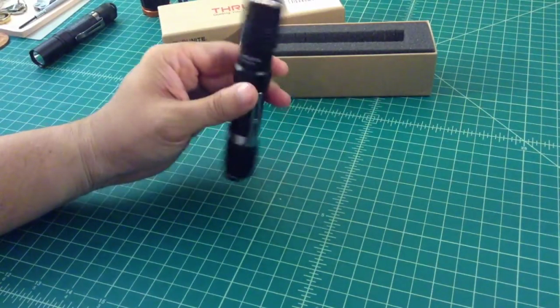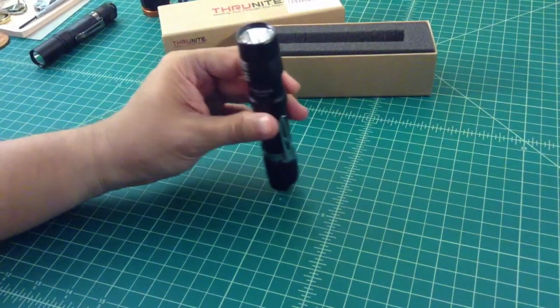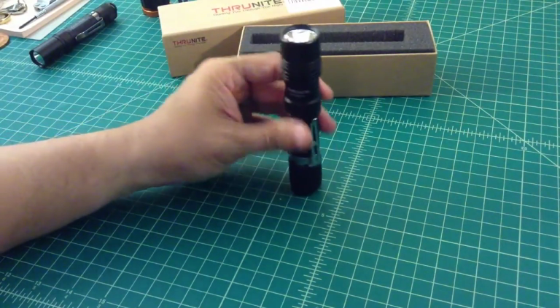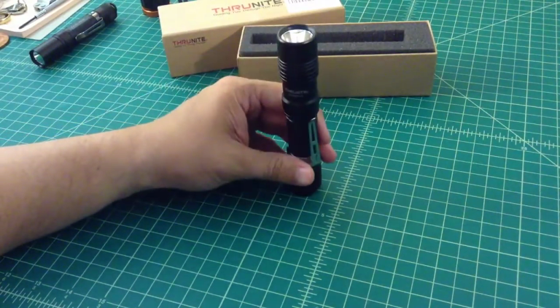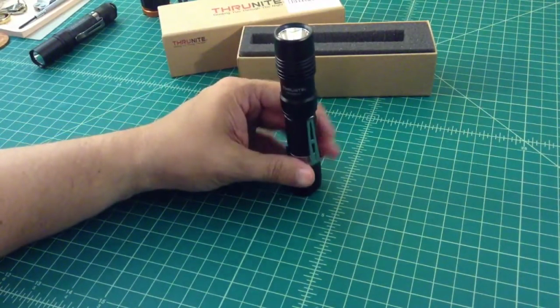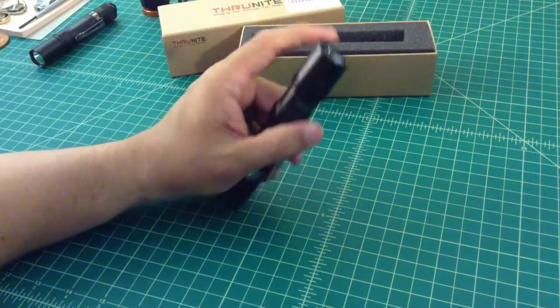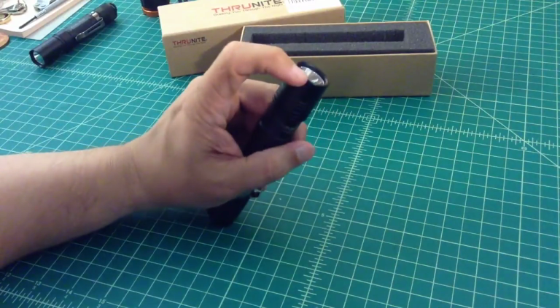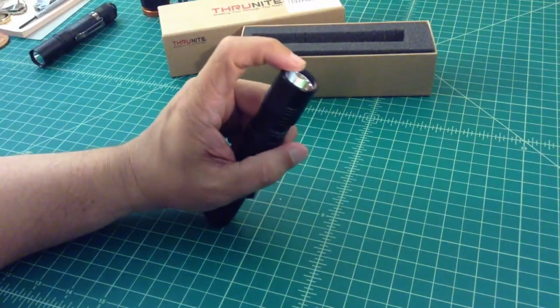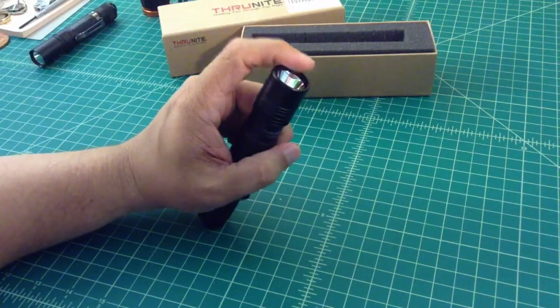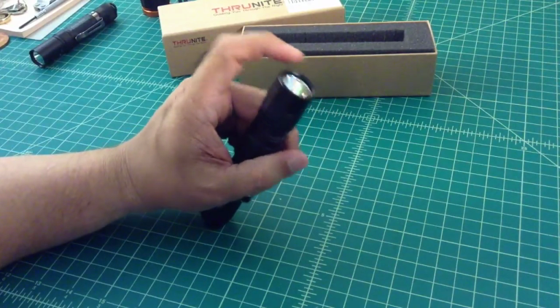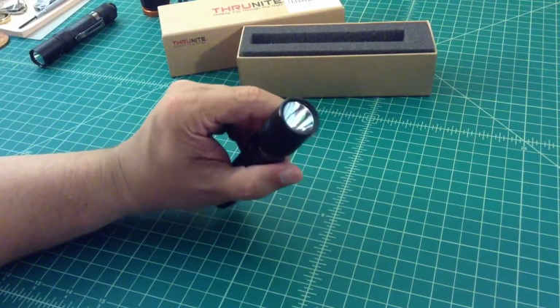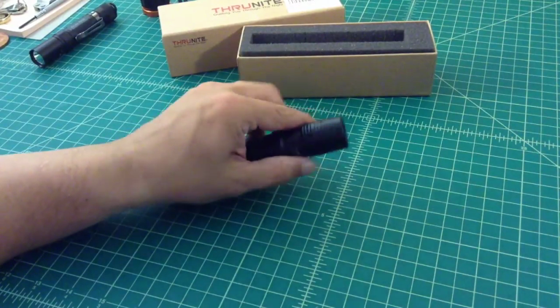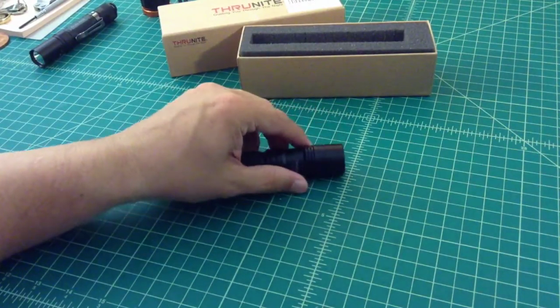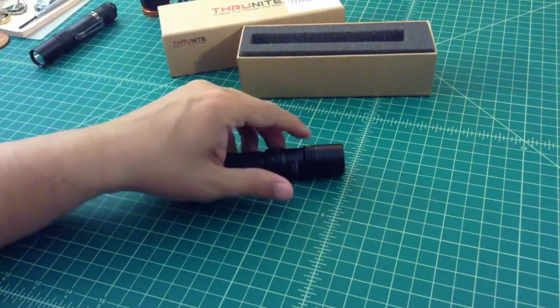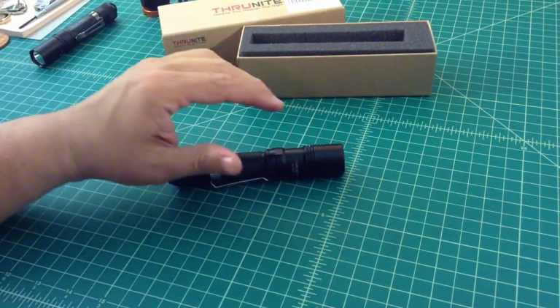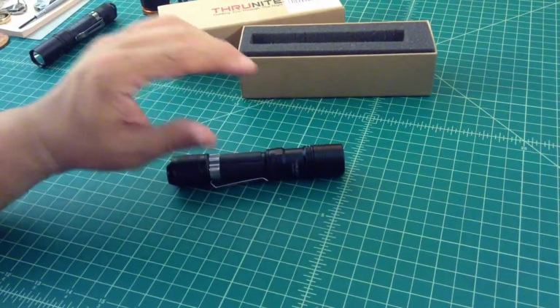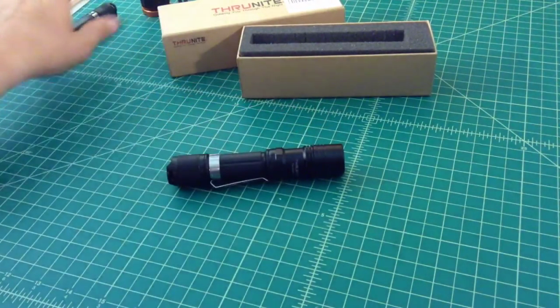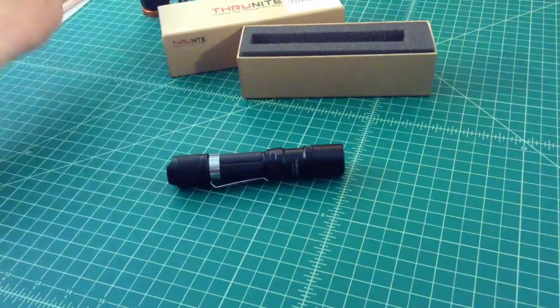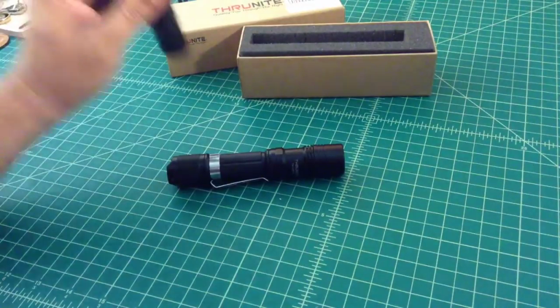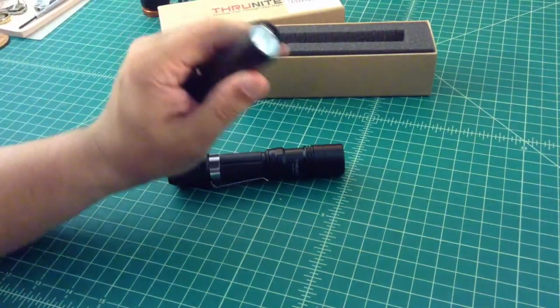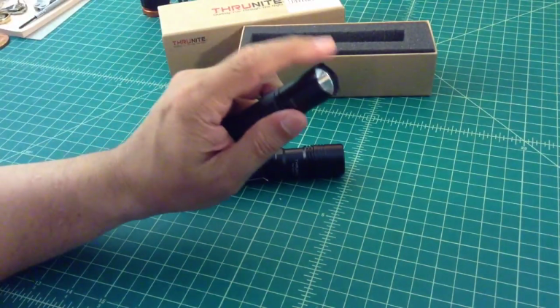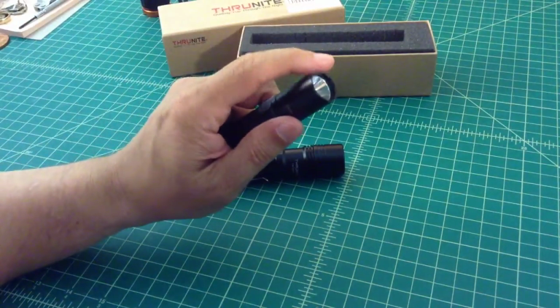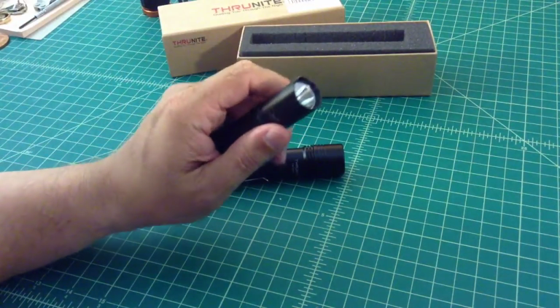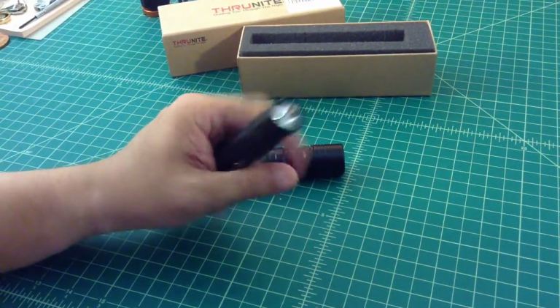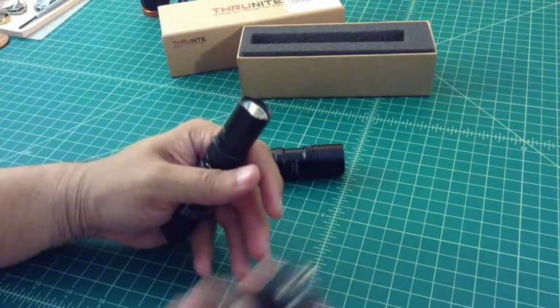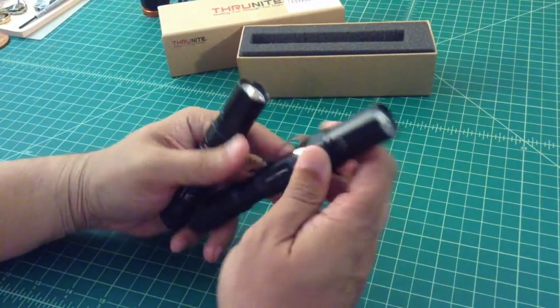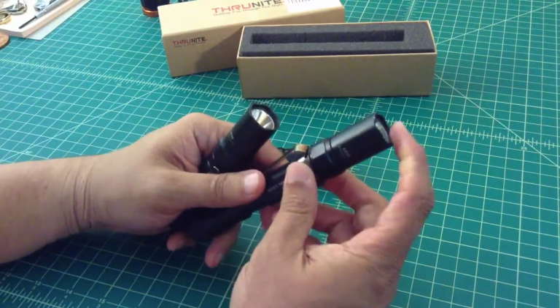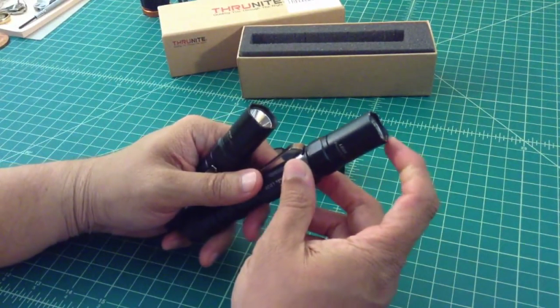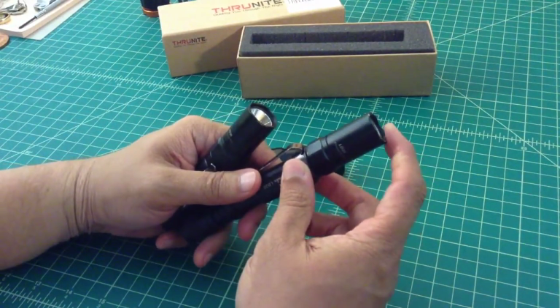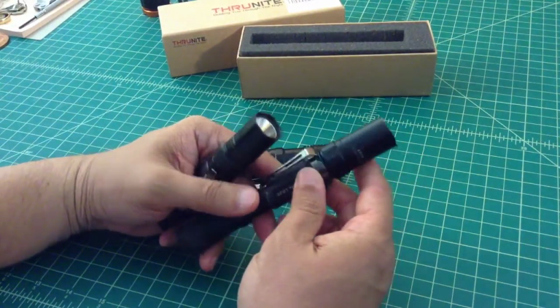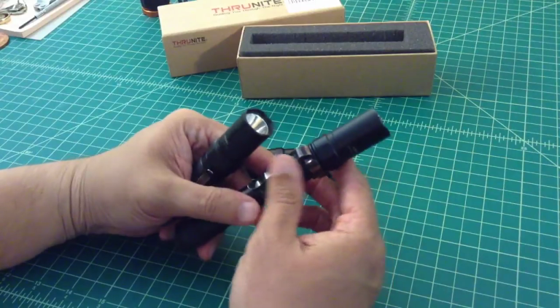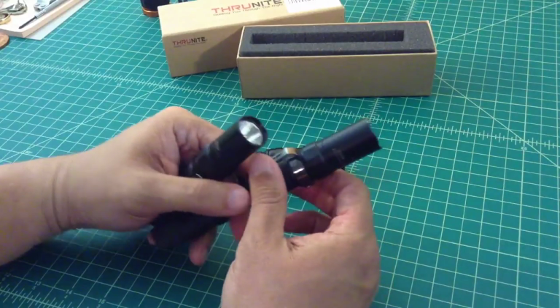One of the things I didn't like about it is that the bezel is not crenulated. I don't know why, but I like a little bit of crenulation on my bezel — I like to refer to them as a DNA collector.